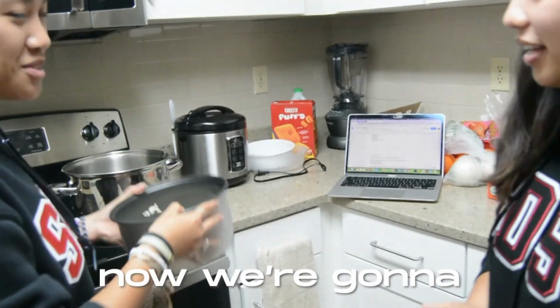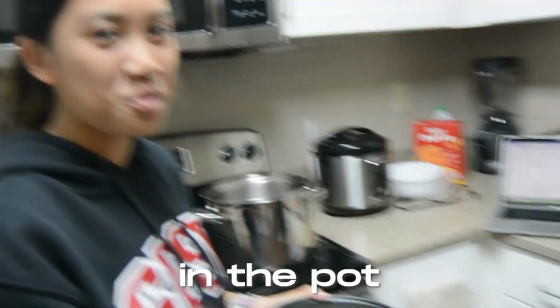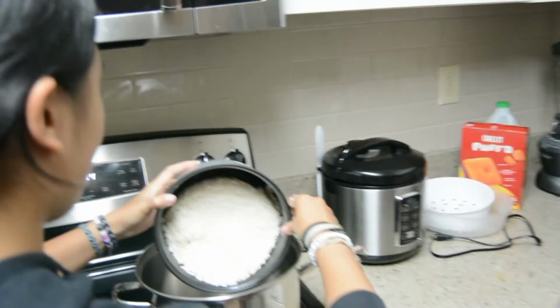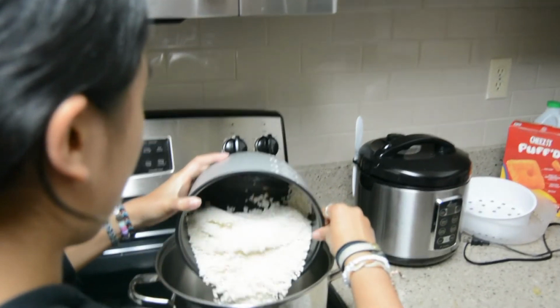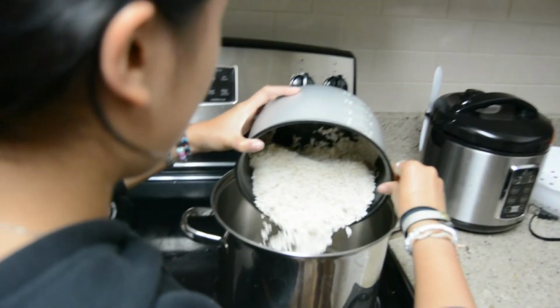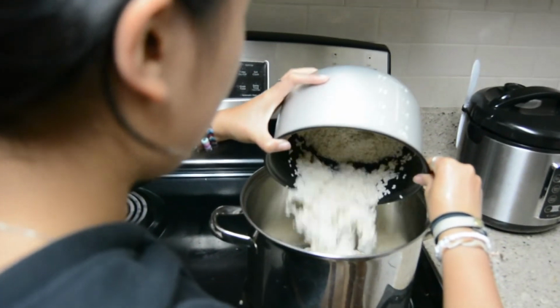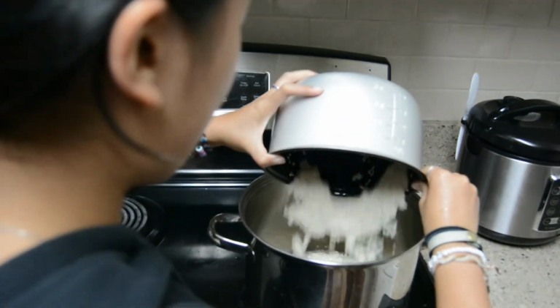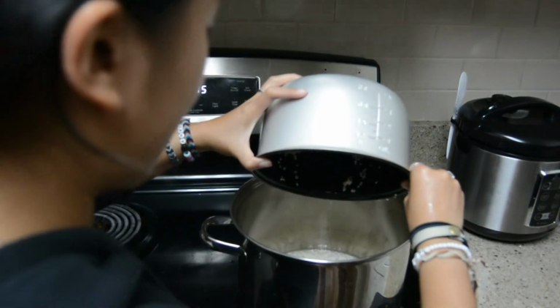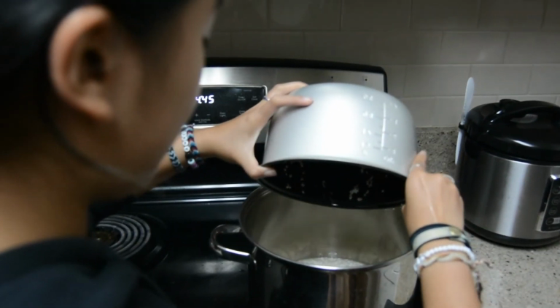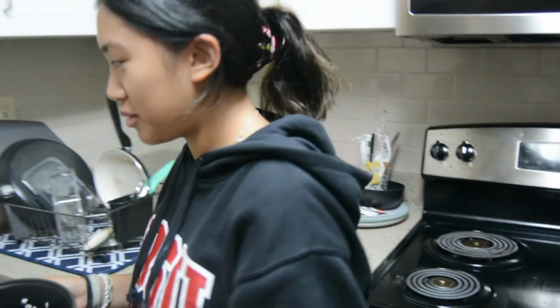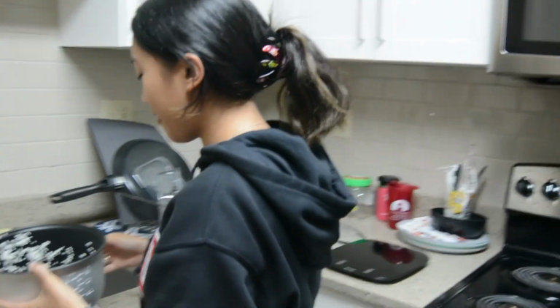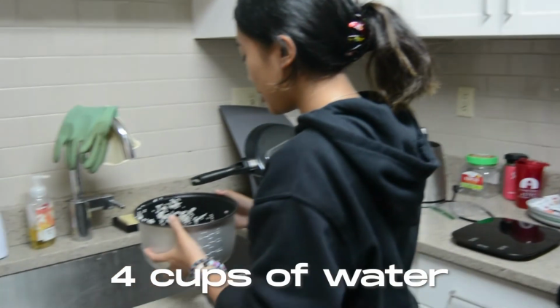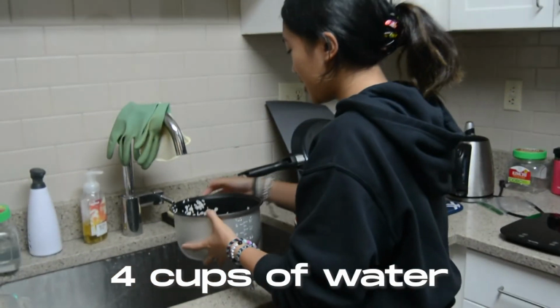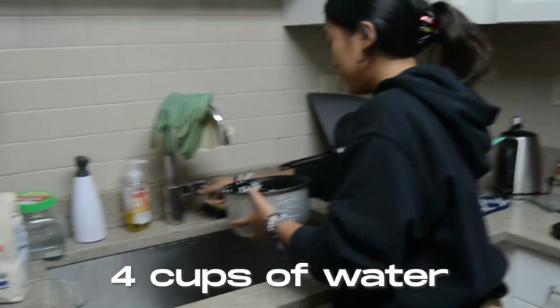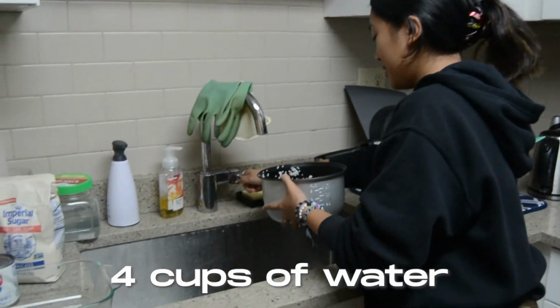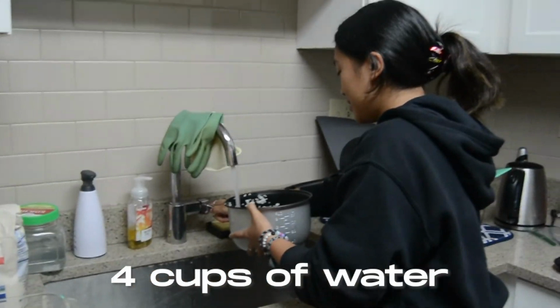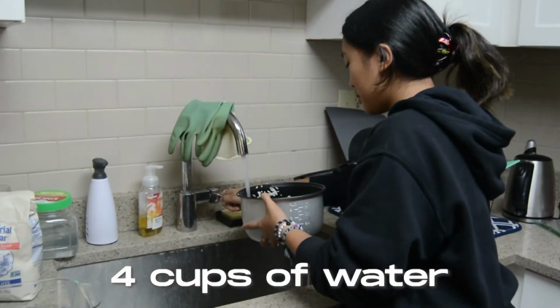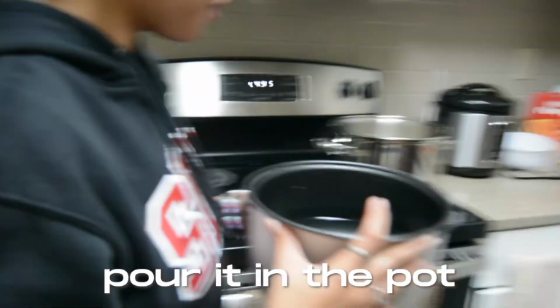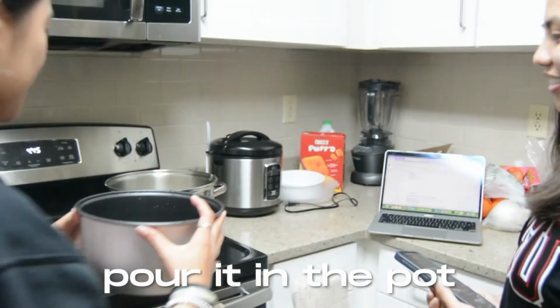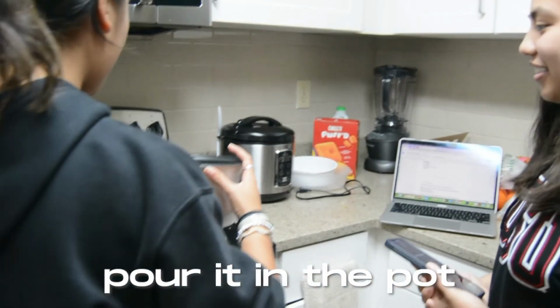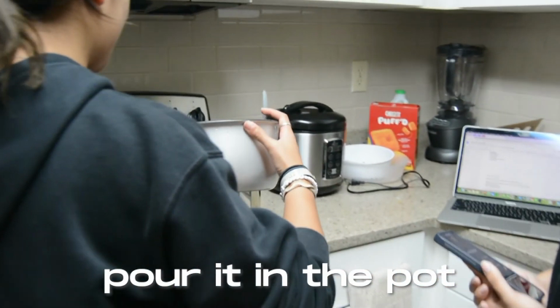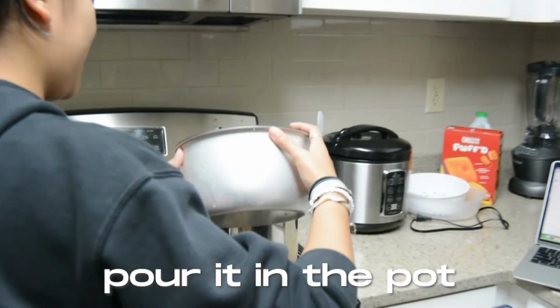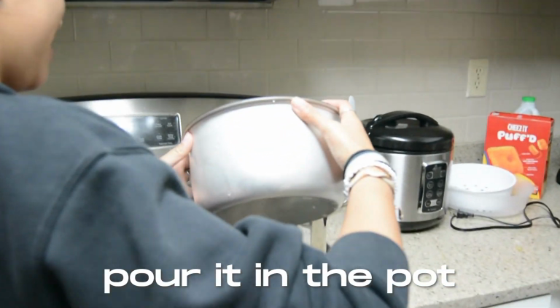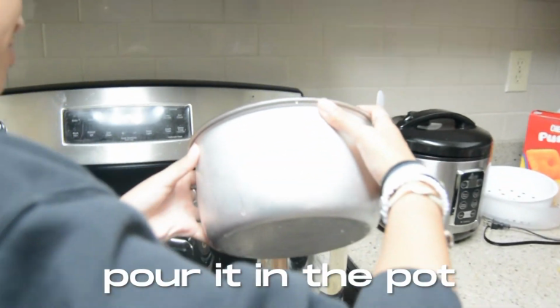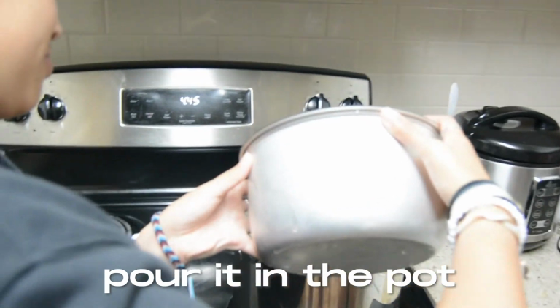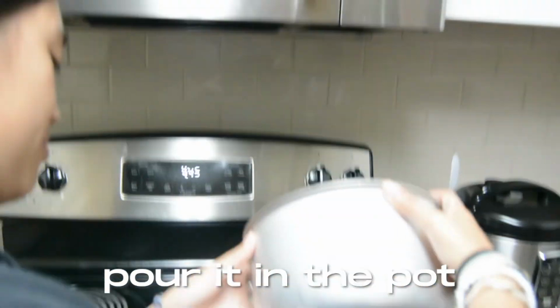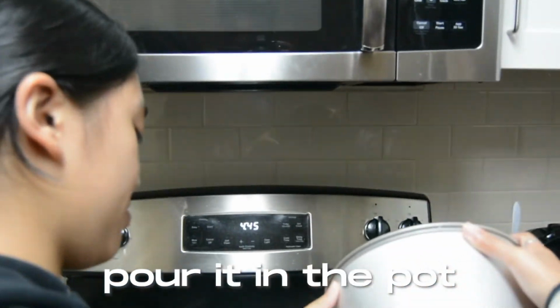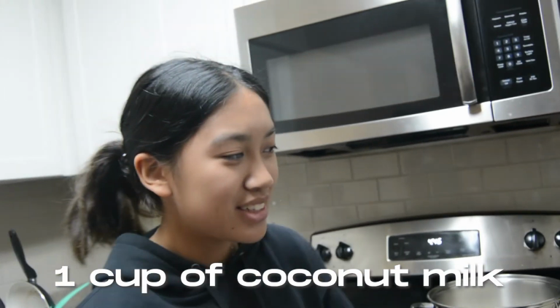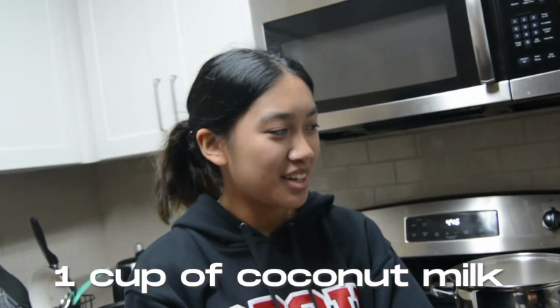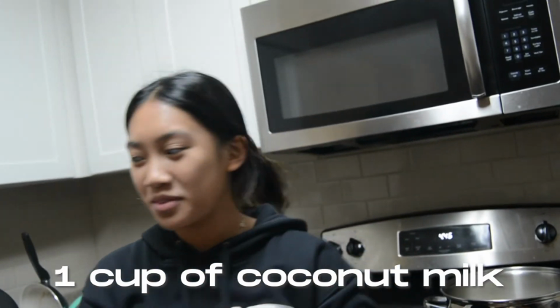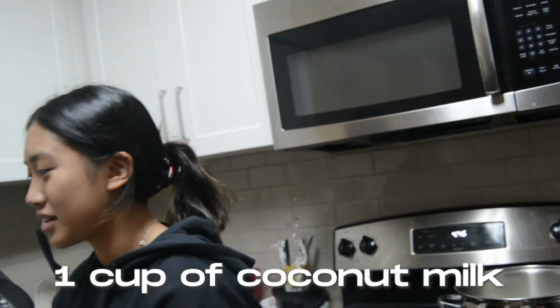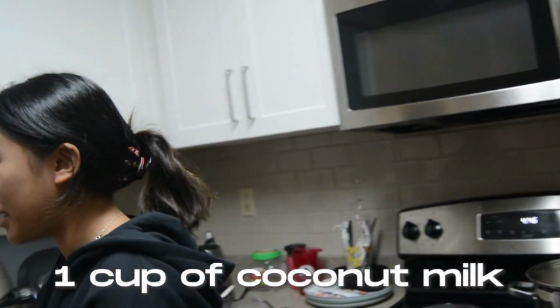Now we're going to put it in the pot — flop it in there. And then we're going to add four cups of water and pour it in the pot. One cup of coconut milk.